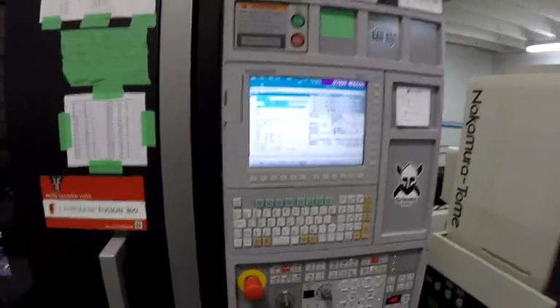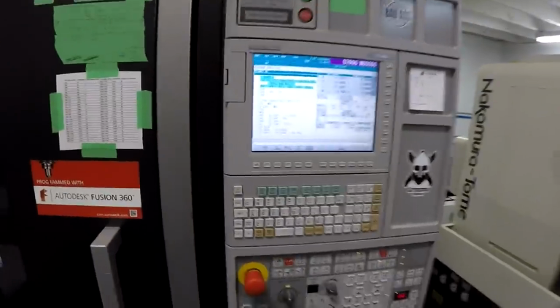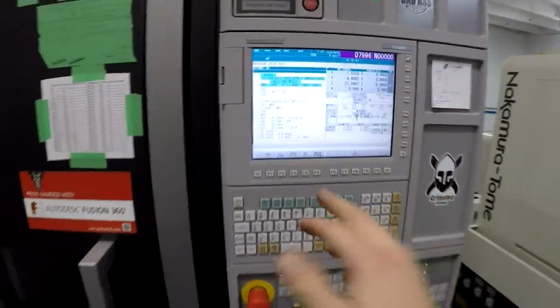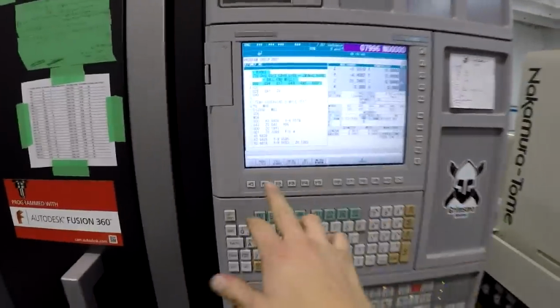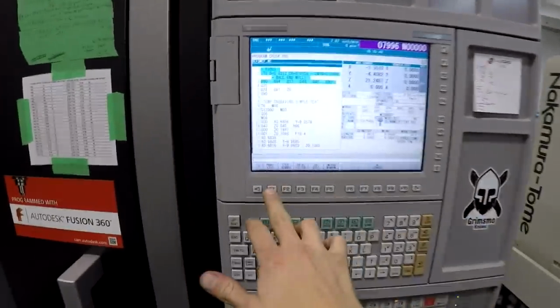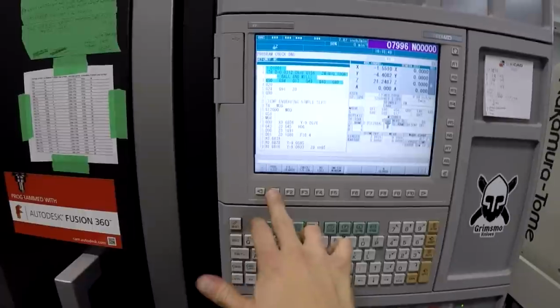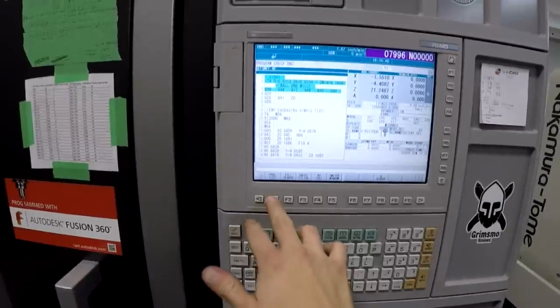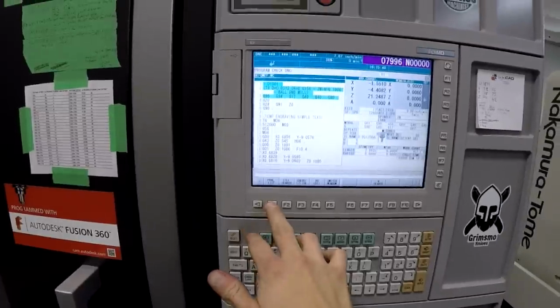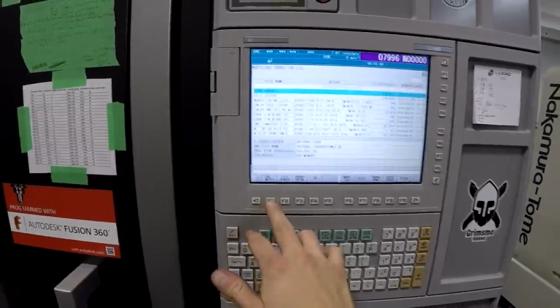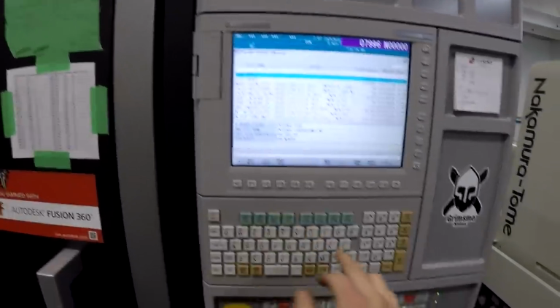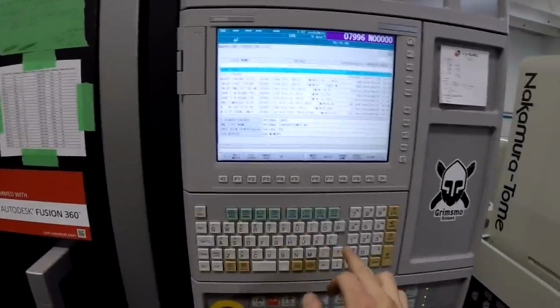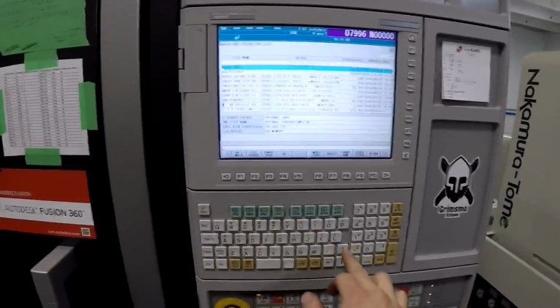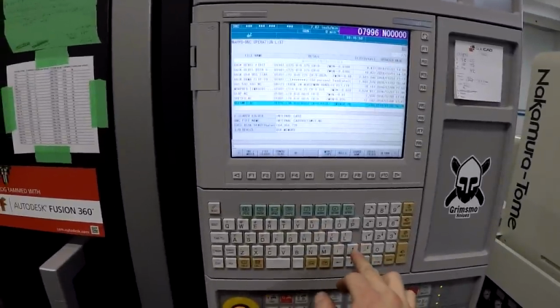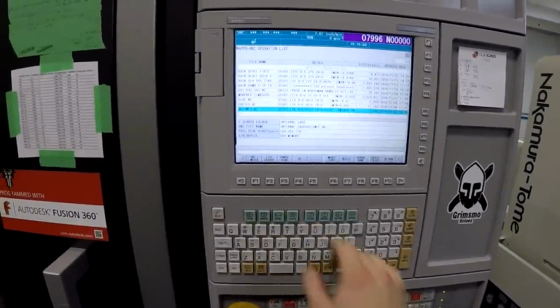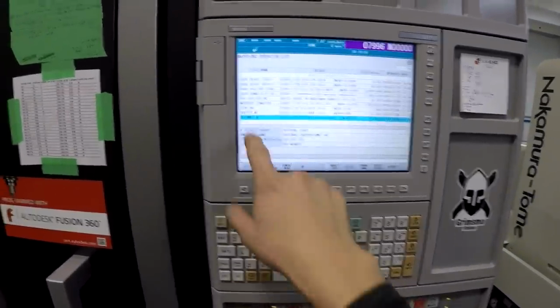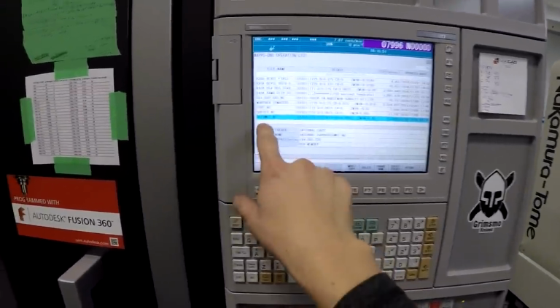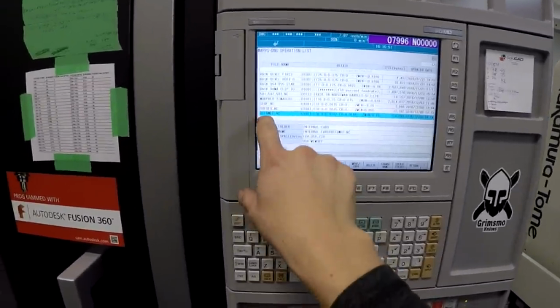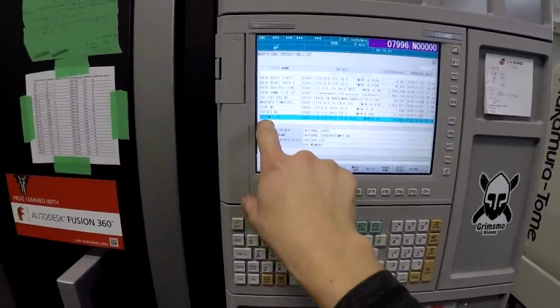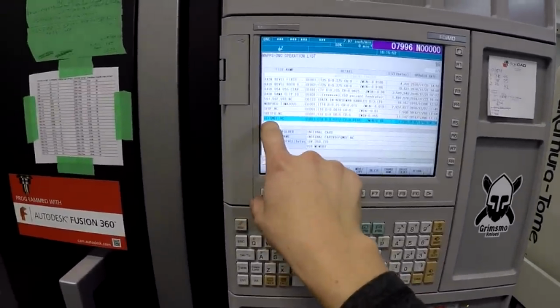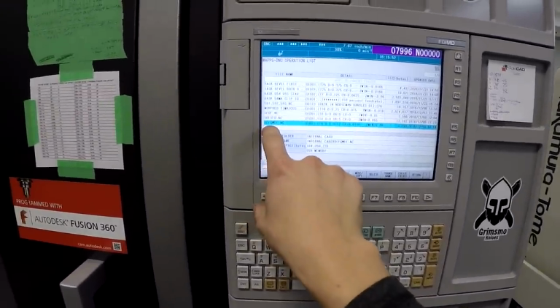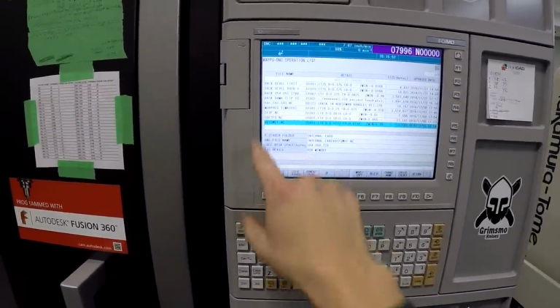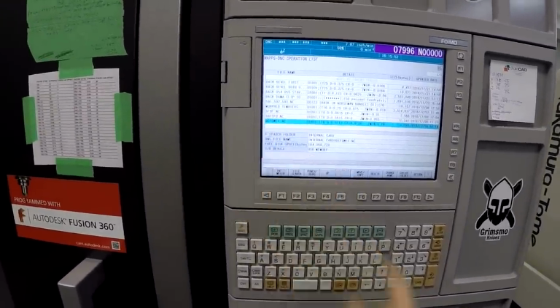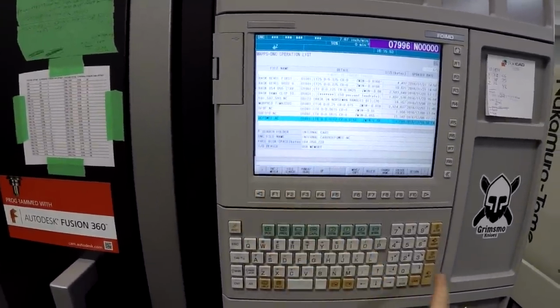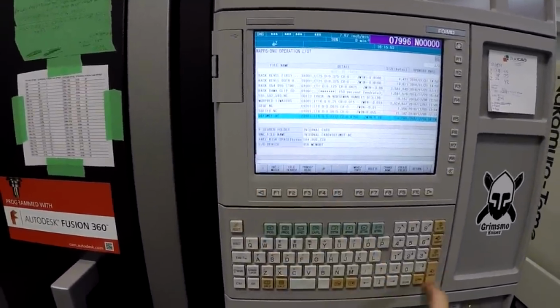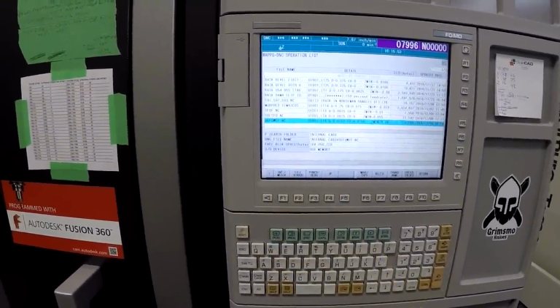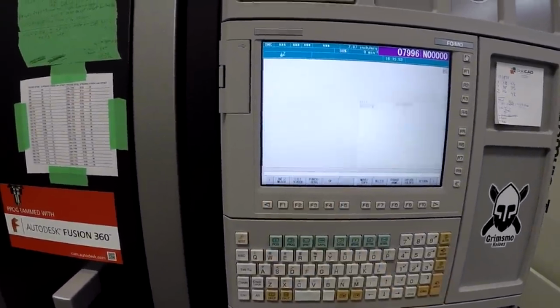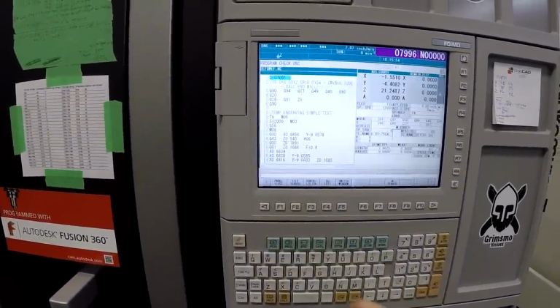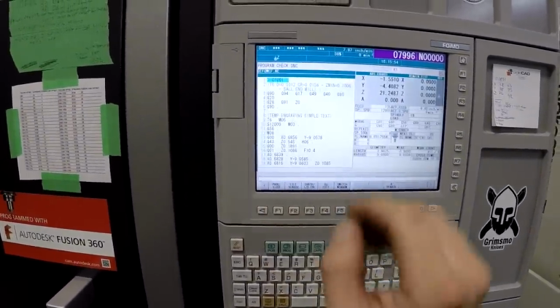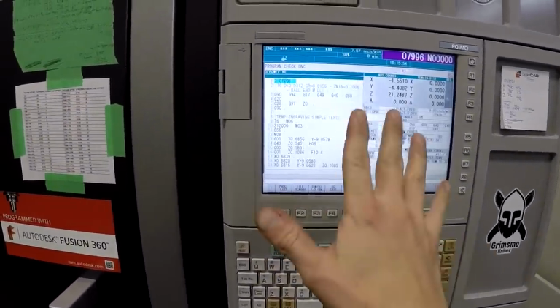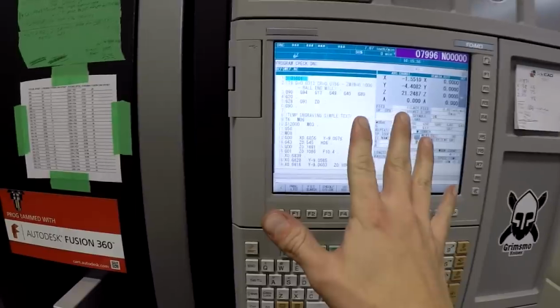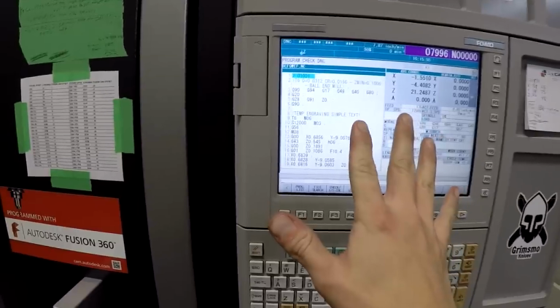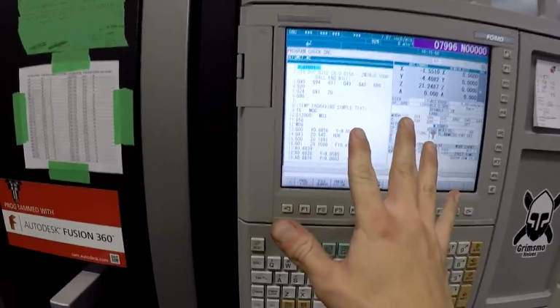Now that we have the code, we go to the machine, go to program list, find my code, input — ready to rock.